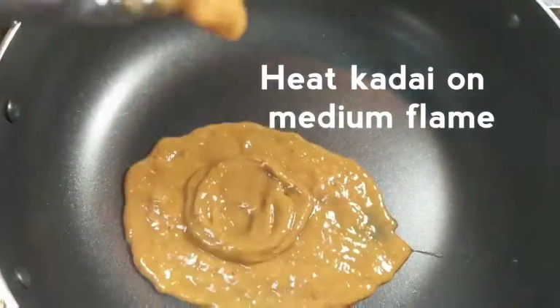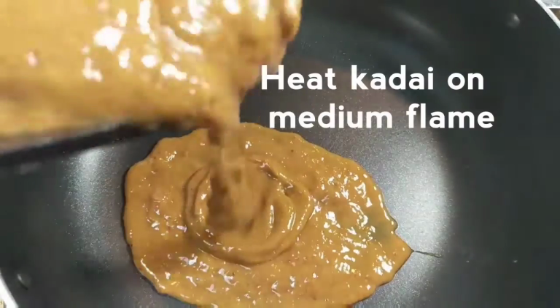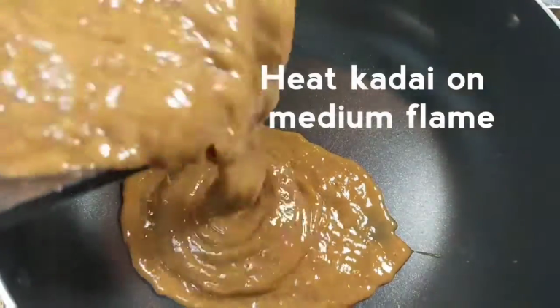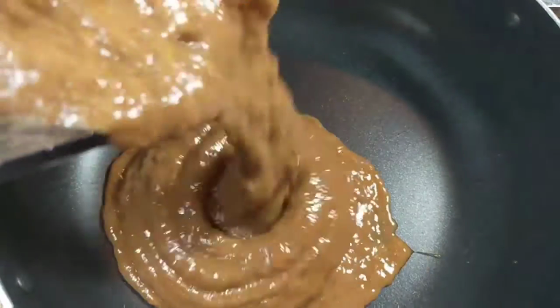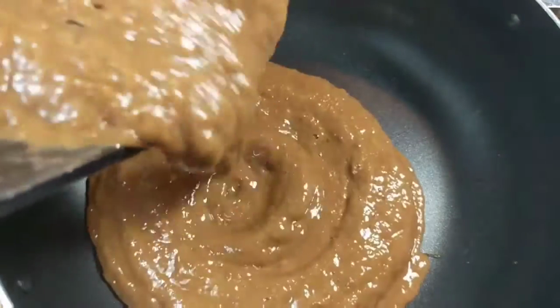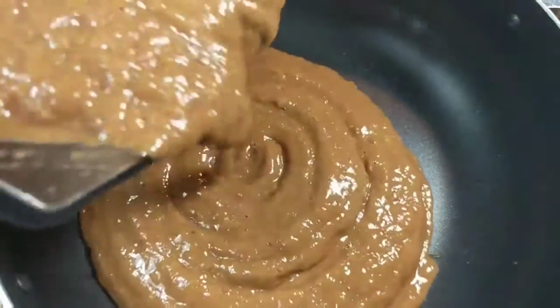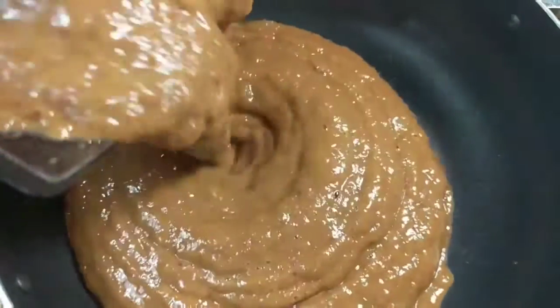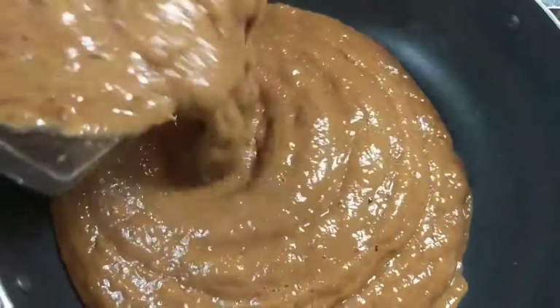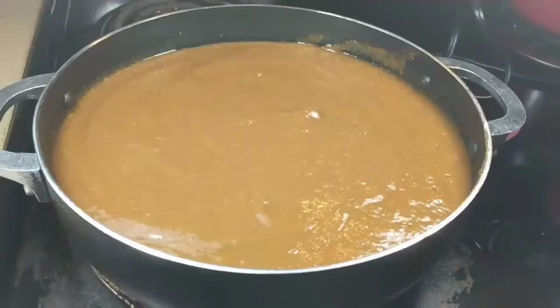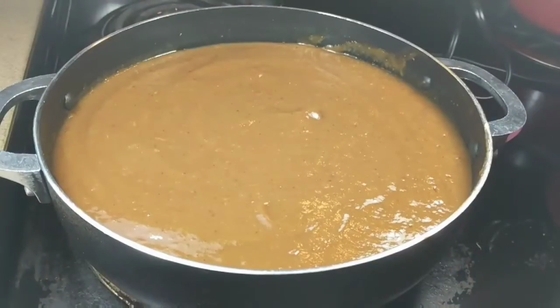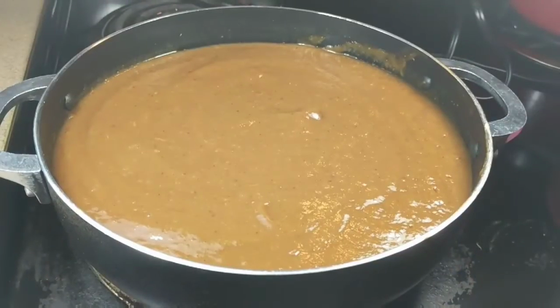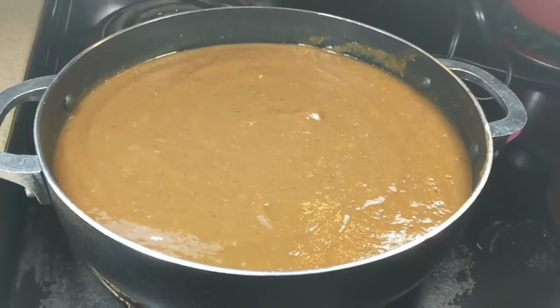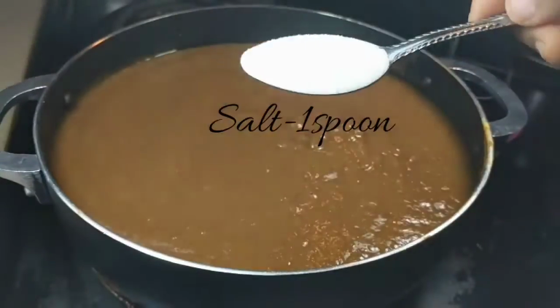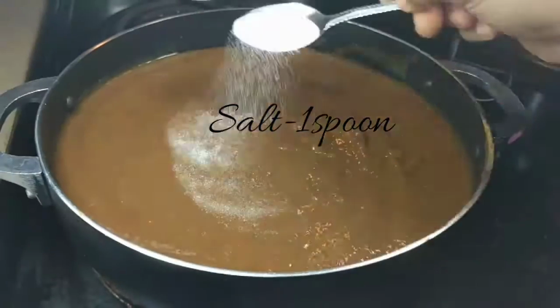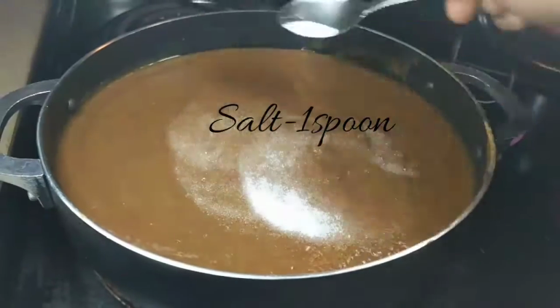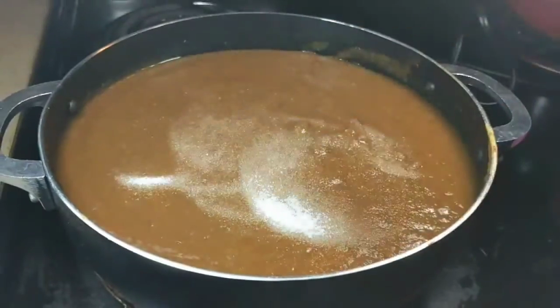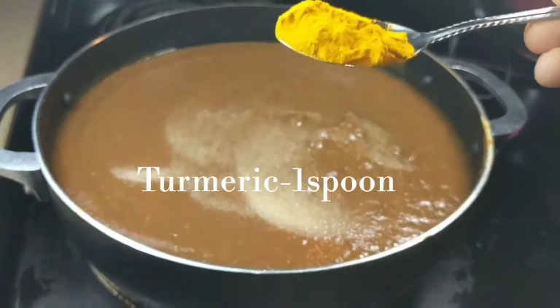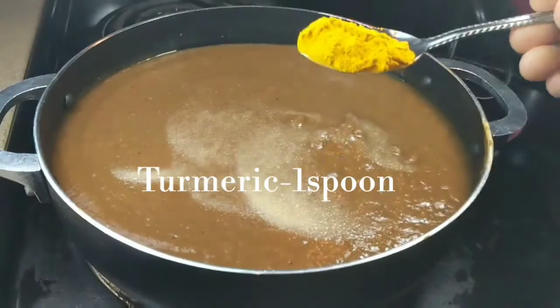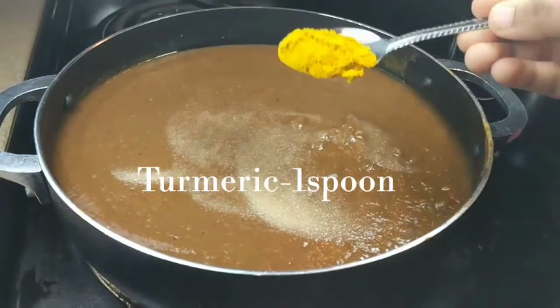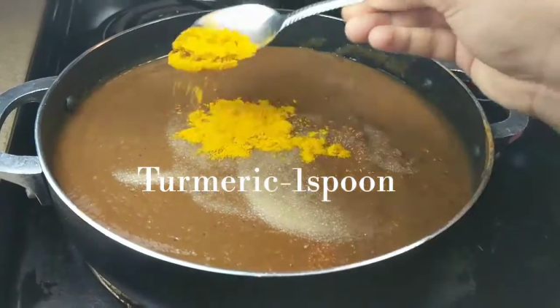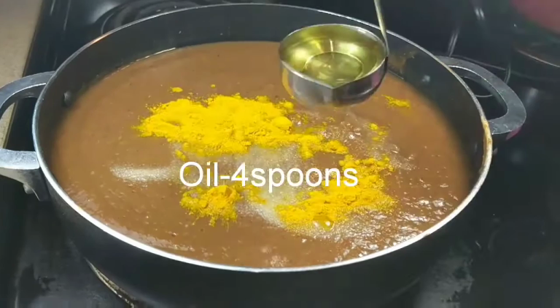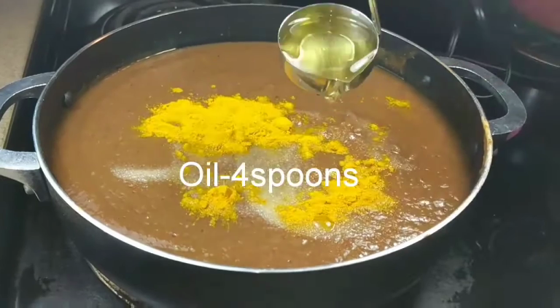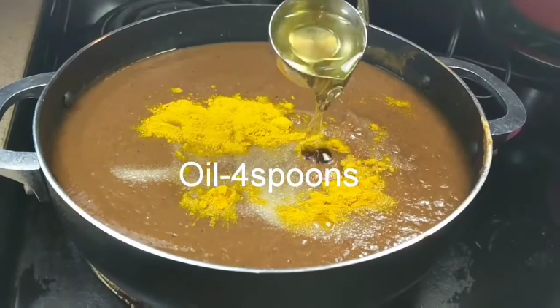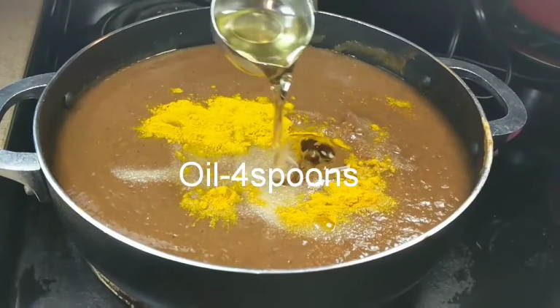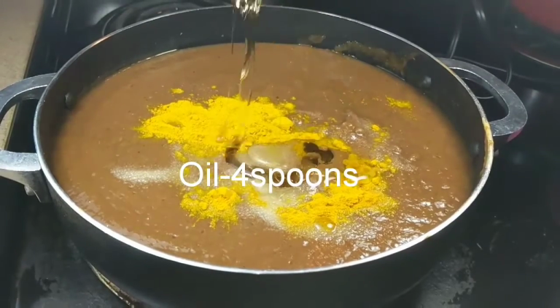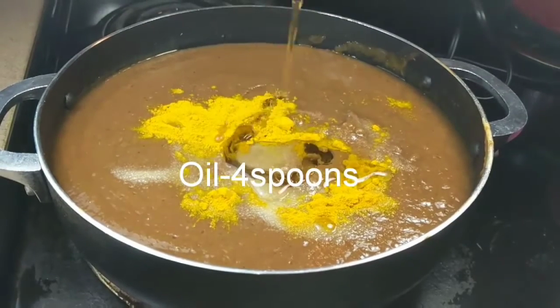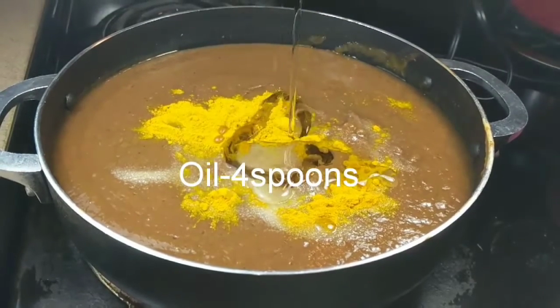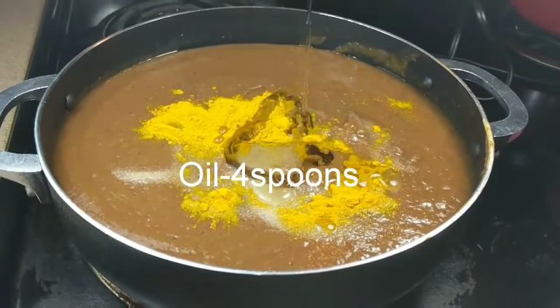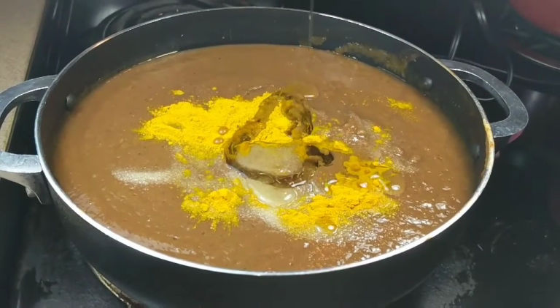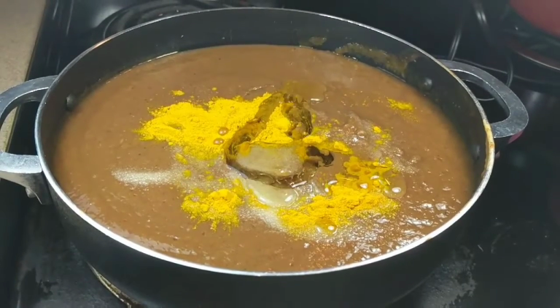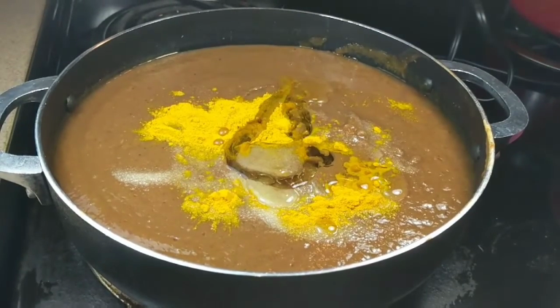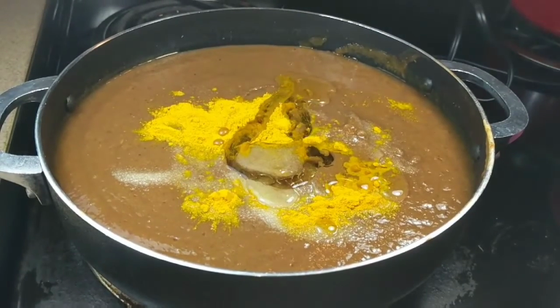Now transfer the tamarind paste into a kadai and cook it on a medium flame. Add 1 spoon of salt, 1 spoon of turmeric, and 4 spoons of oil and give a stir.